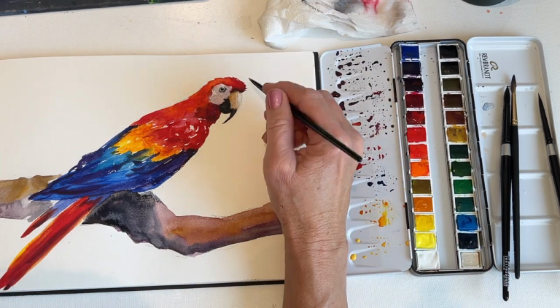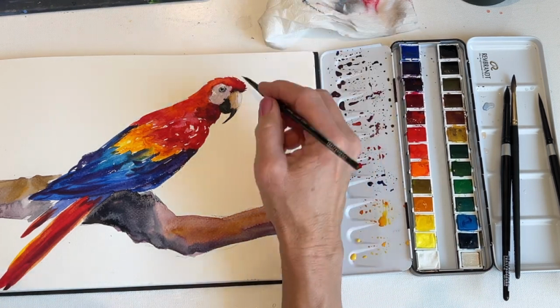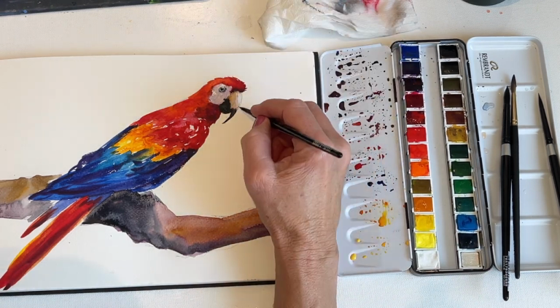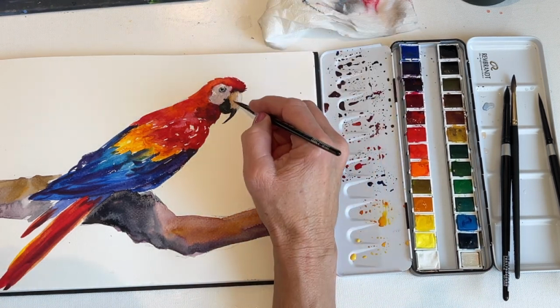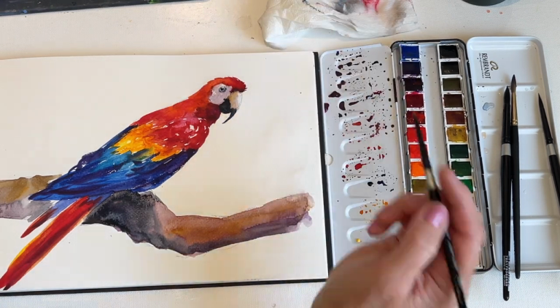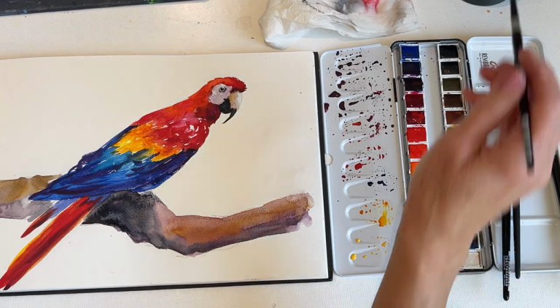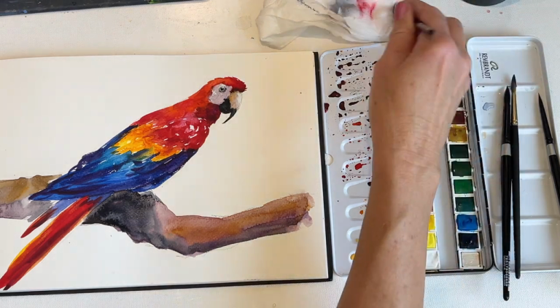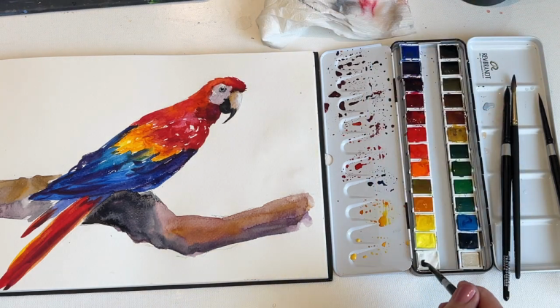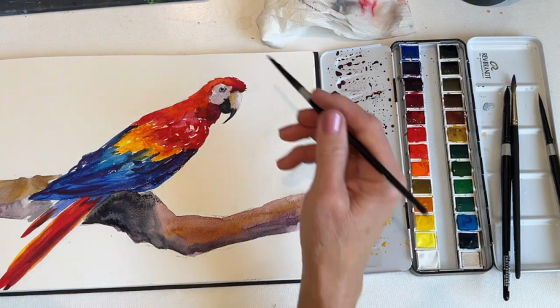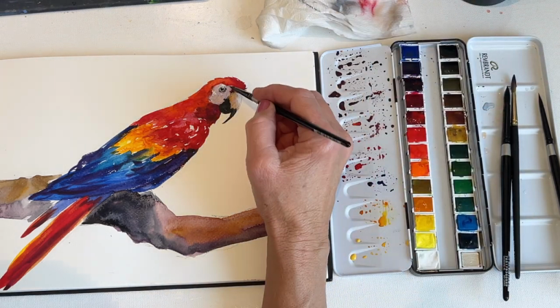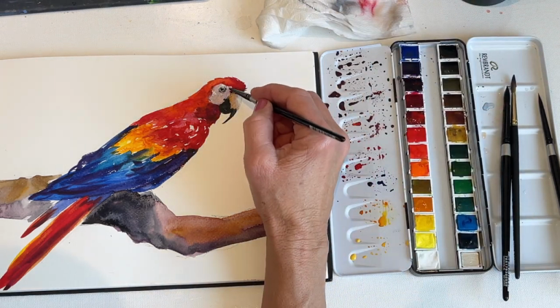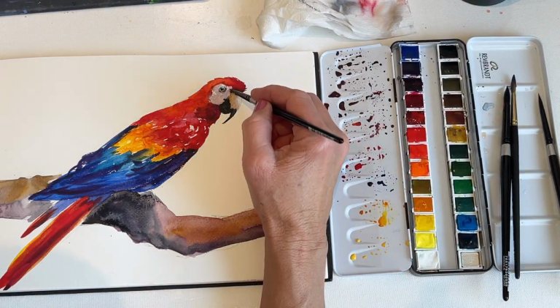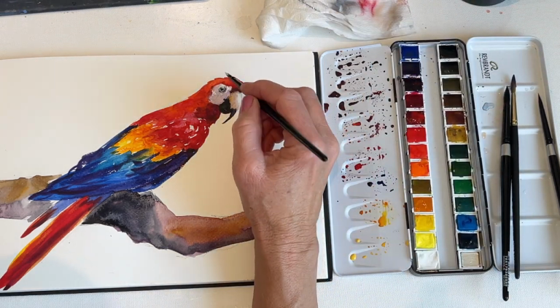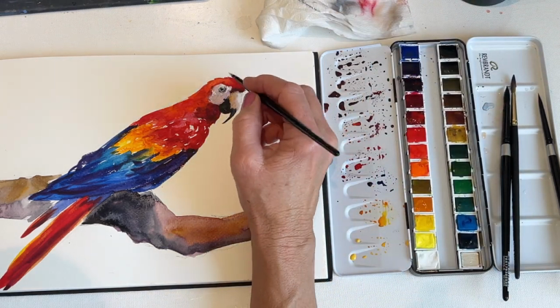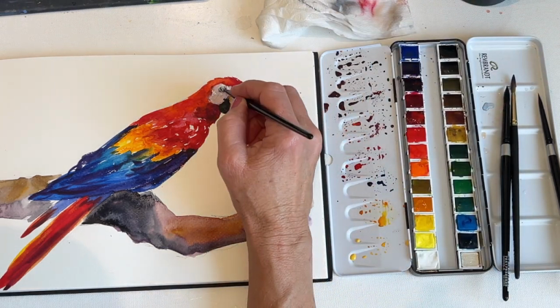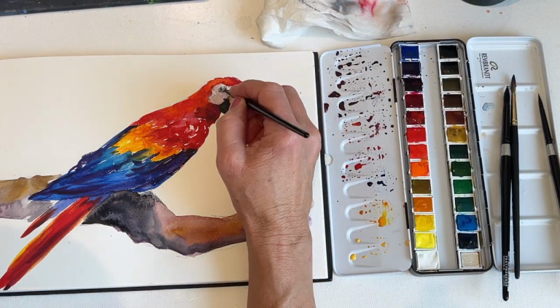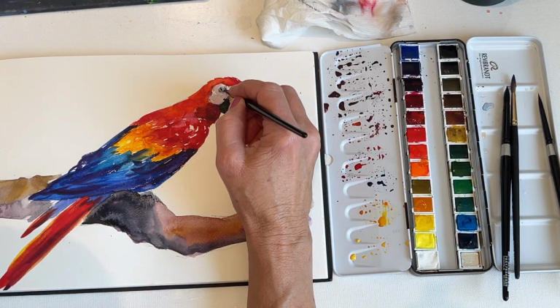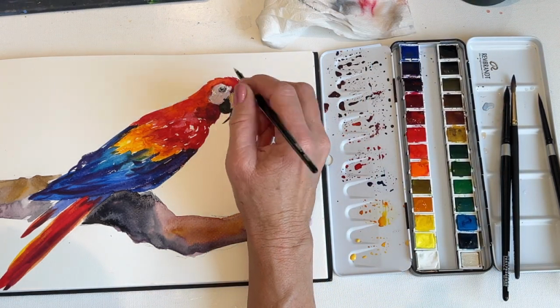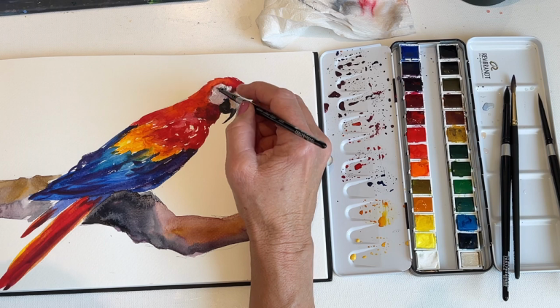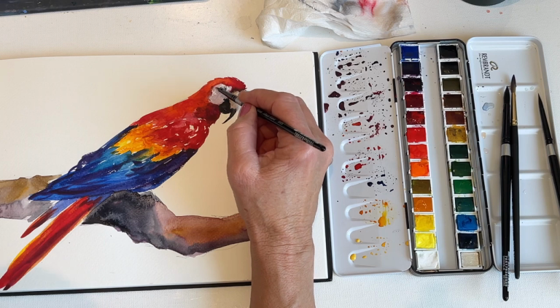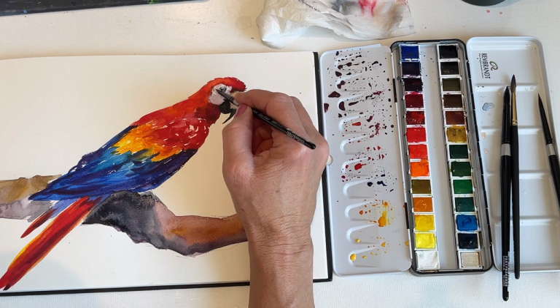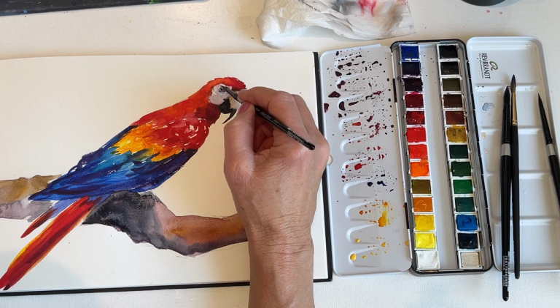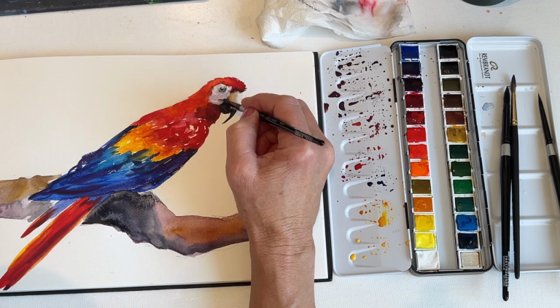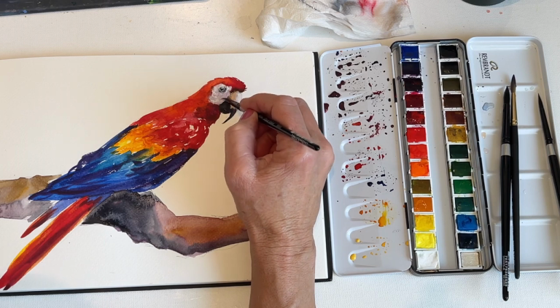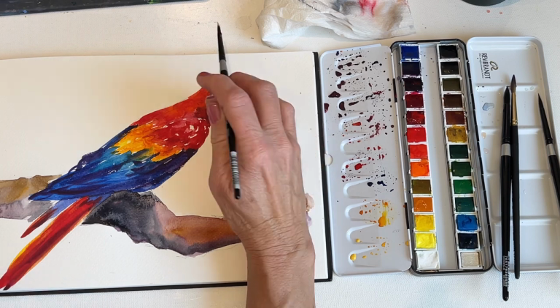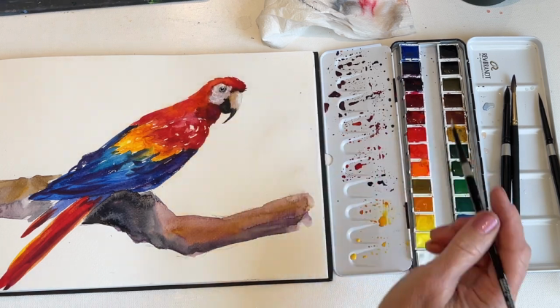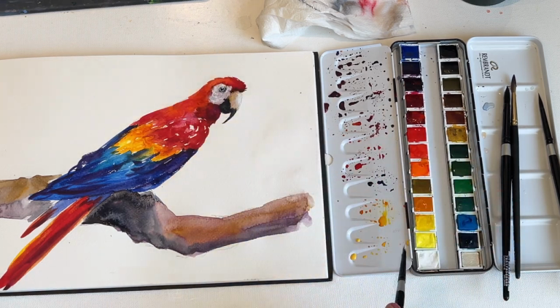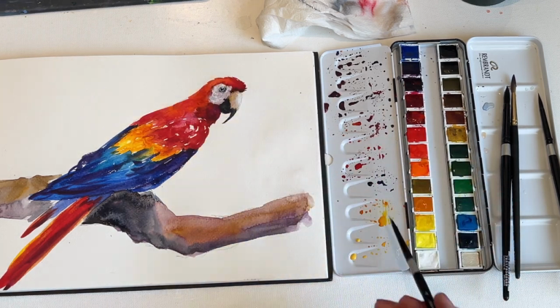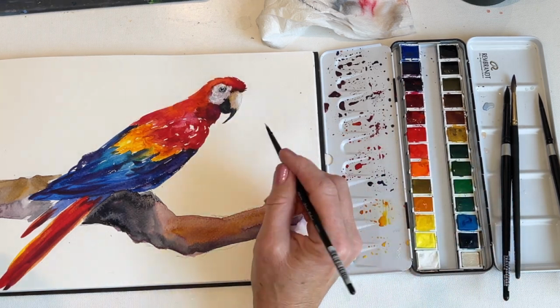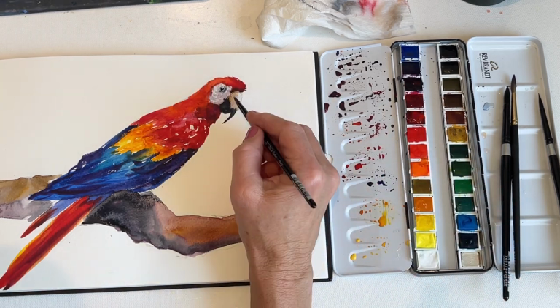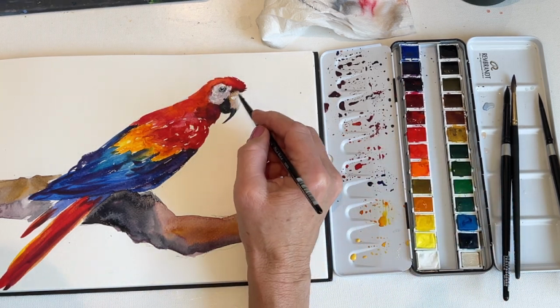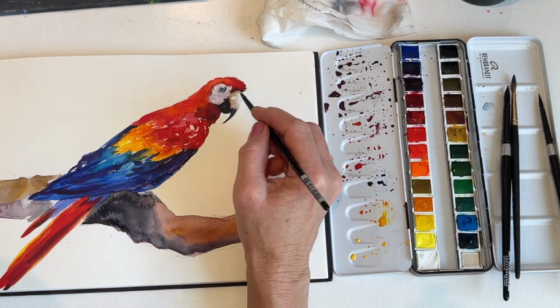I'm adding some white highlights to the bird's beak using opaque white and silver, and also a white dot in the bird's eye. I'm going to use some of the same opaque white and silver on the back of the bird's feathers as well.